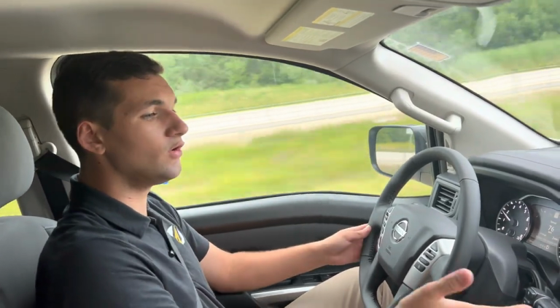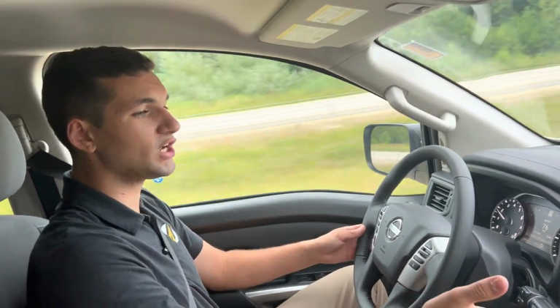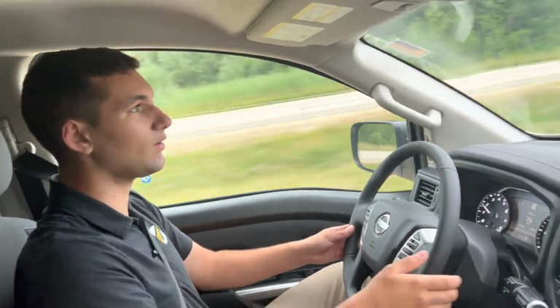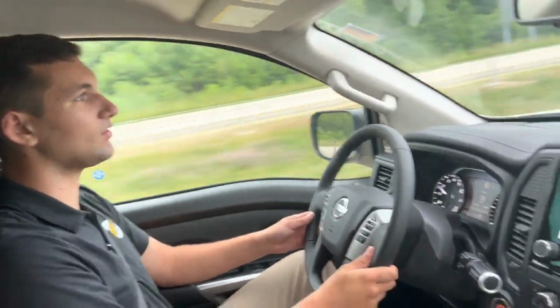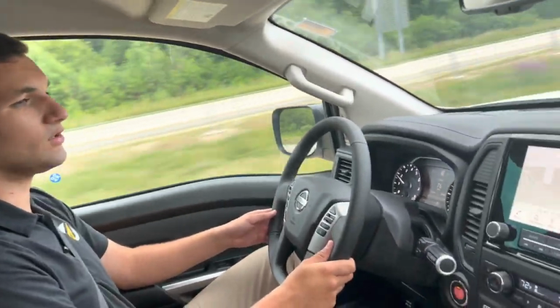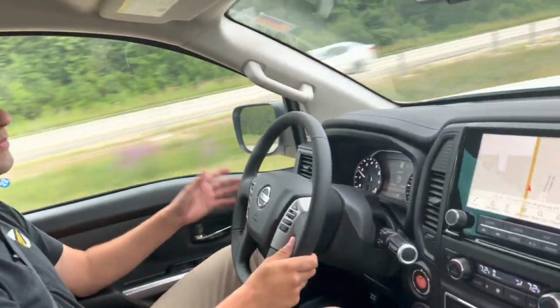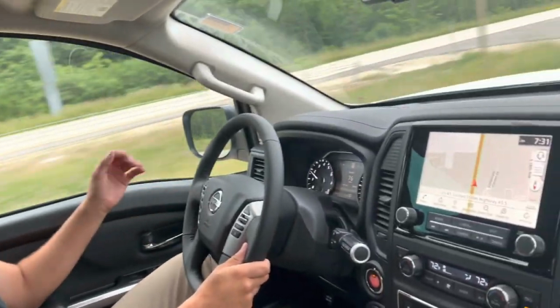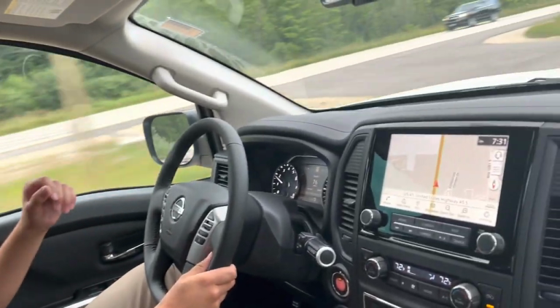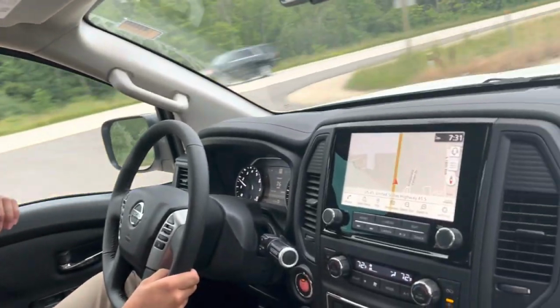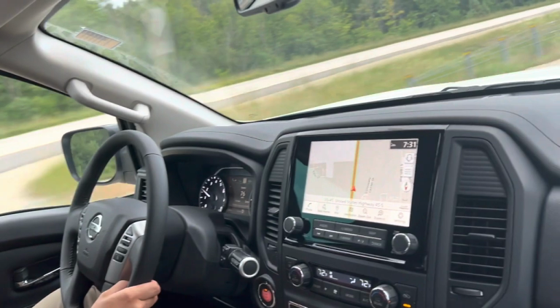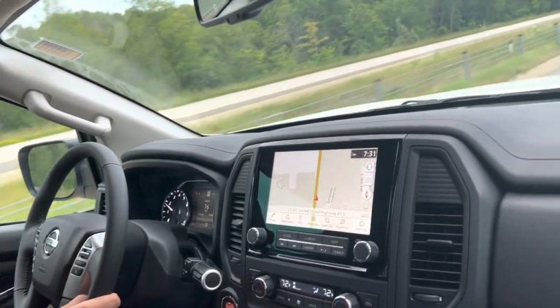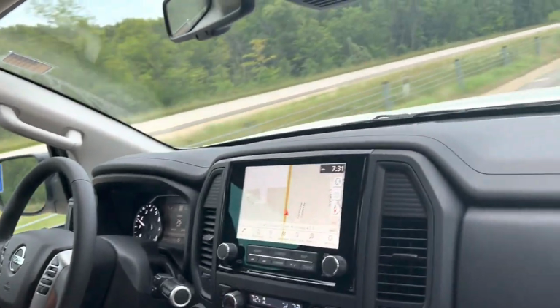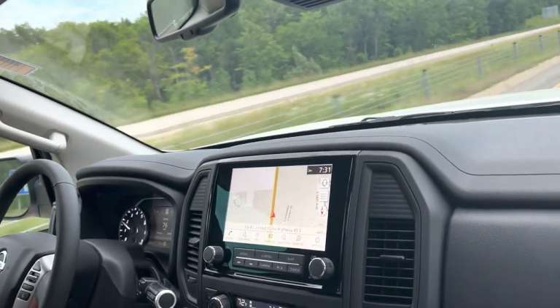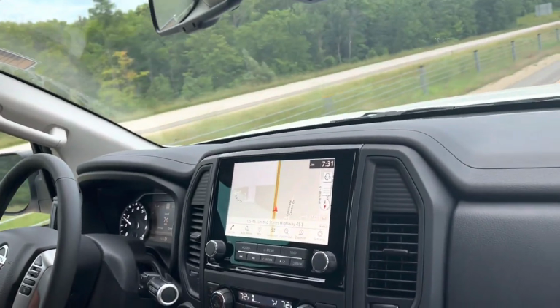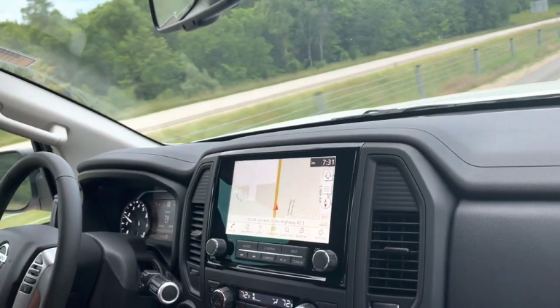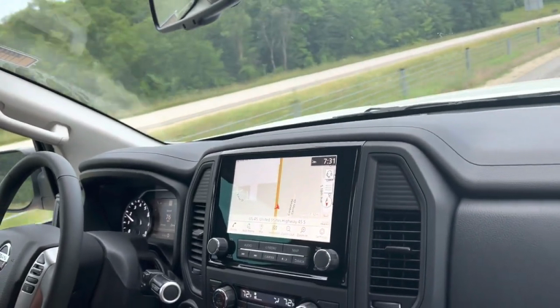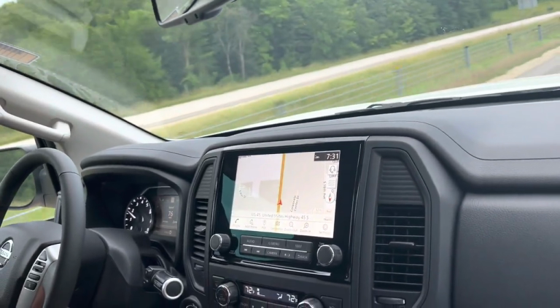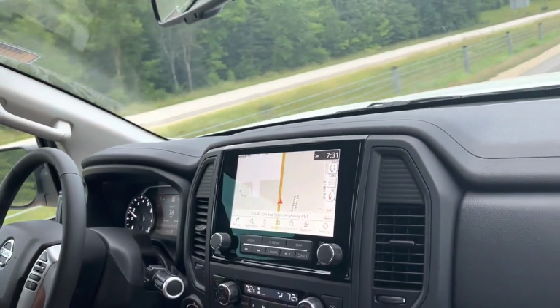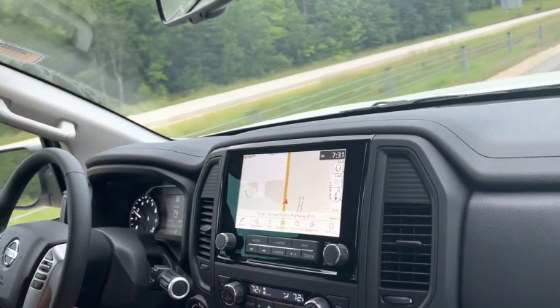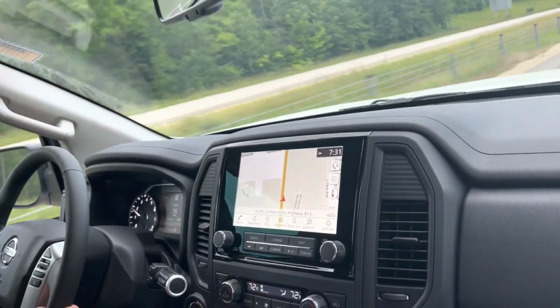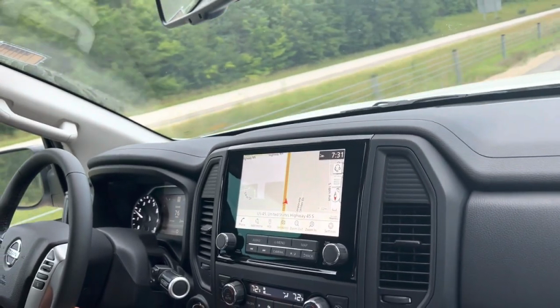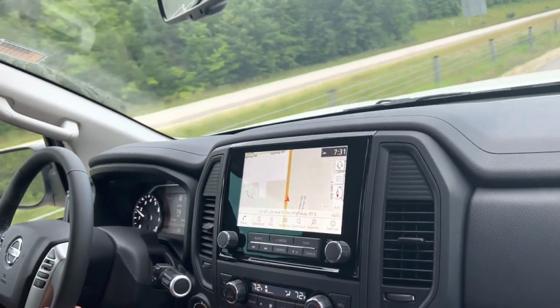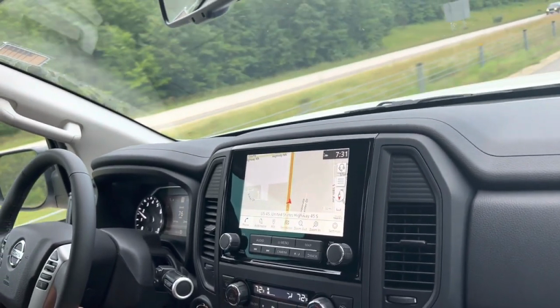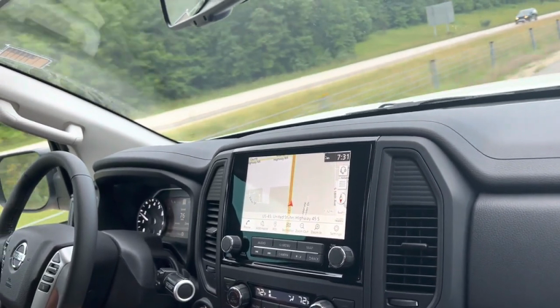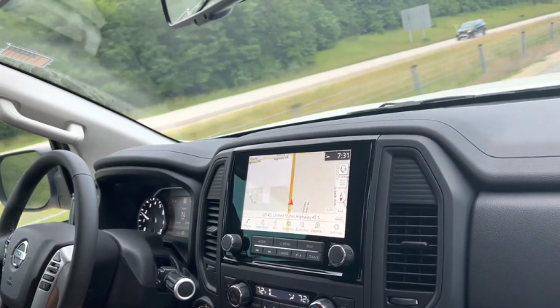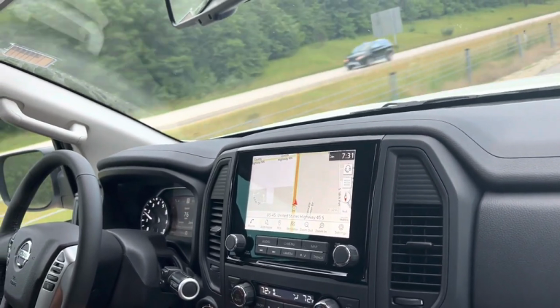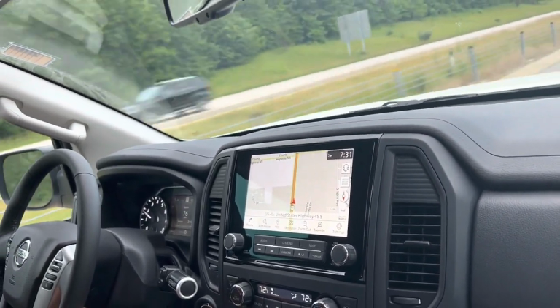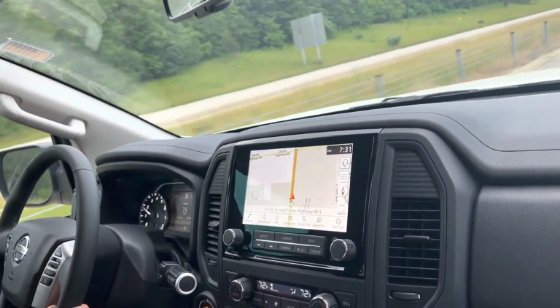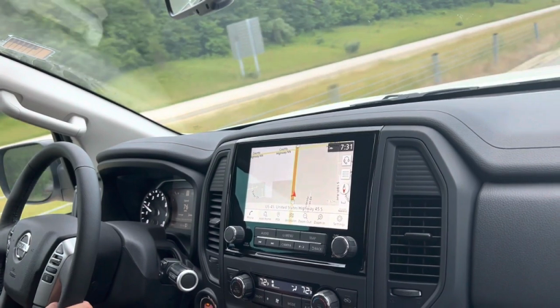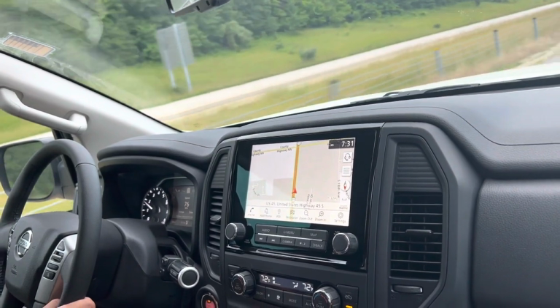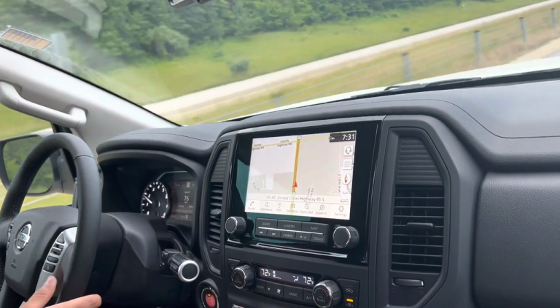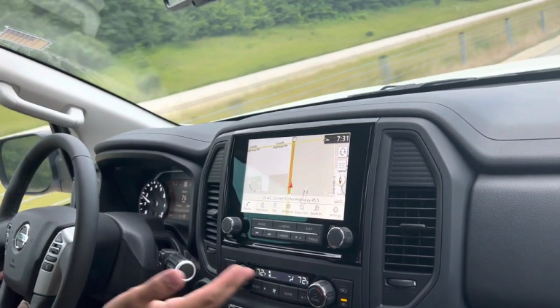If we check it out here, you'll see we have satellite navigation with Sirius XM traffic, AM, FM, satellite radio. We also have Apple CarPlay and Android Auto.